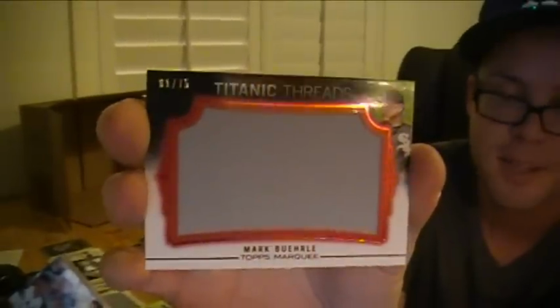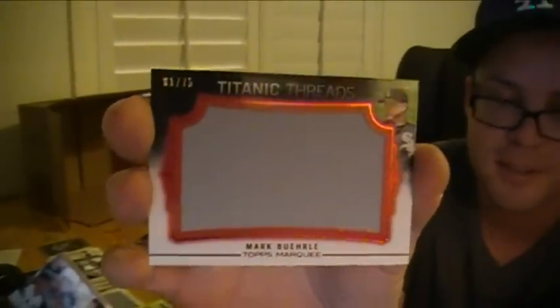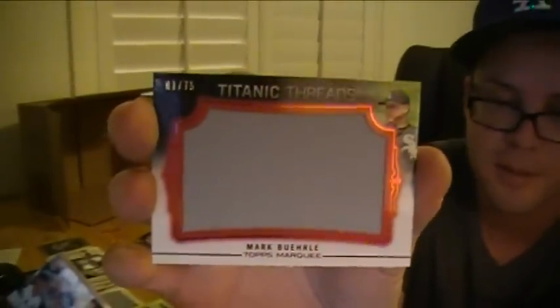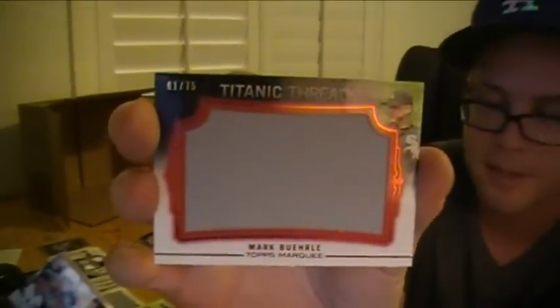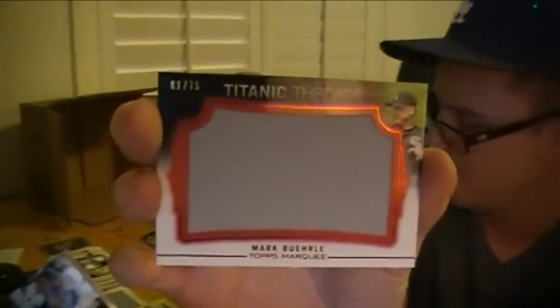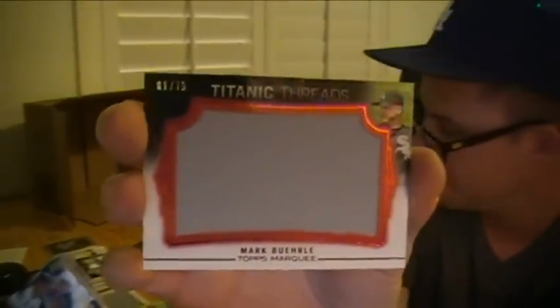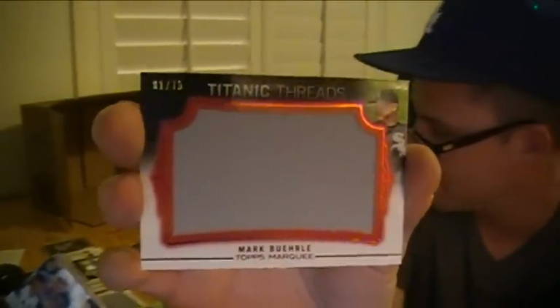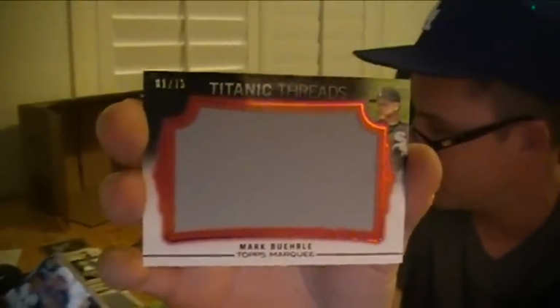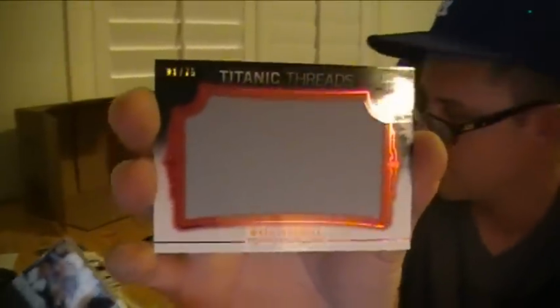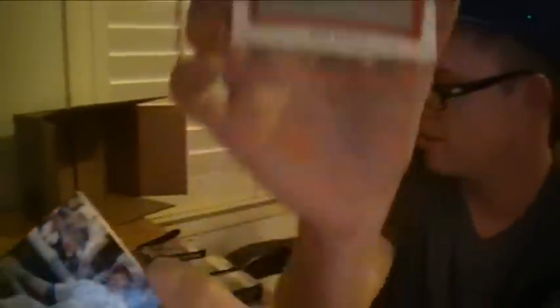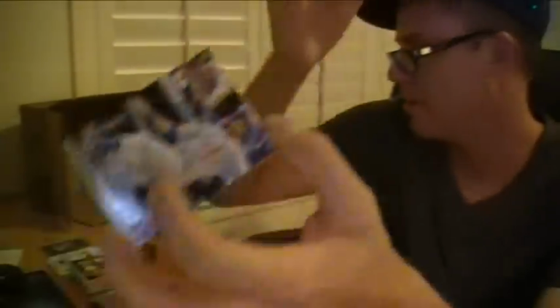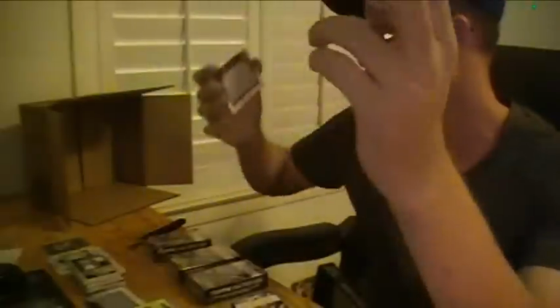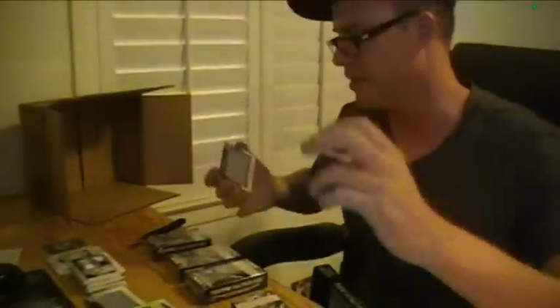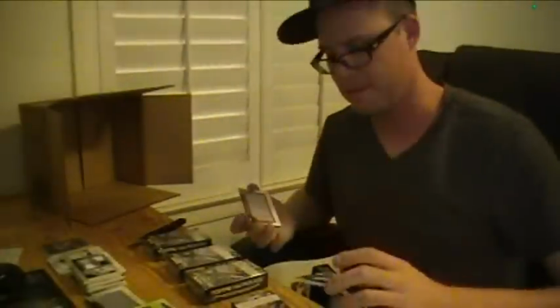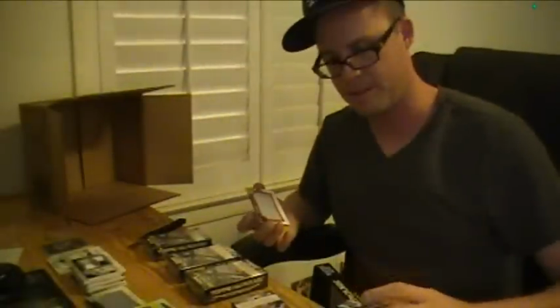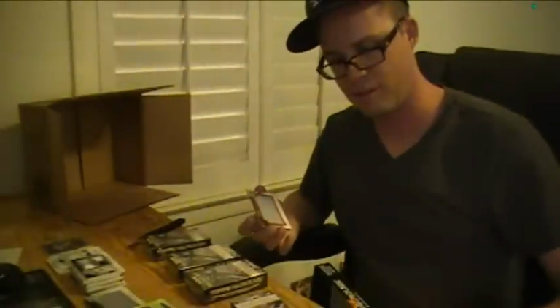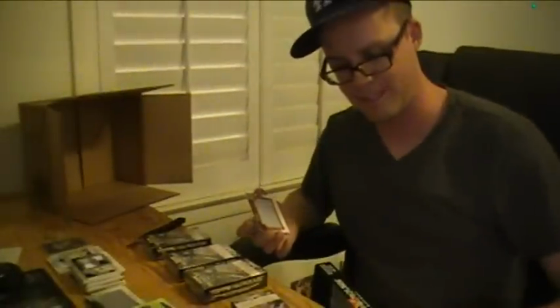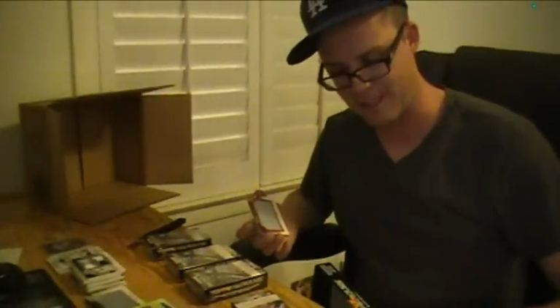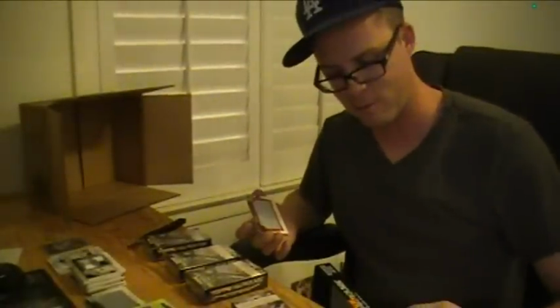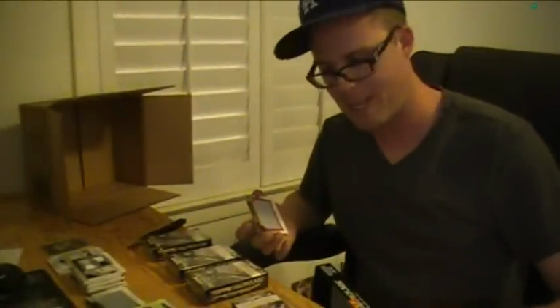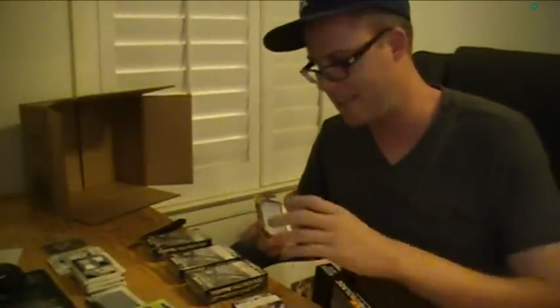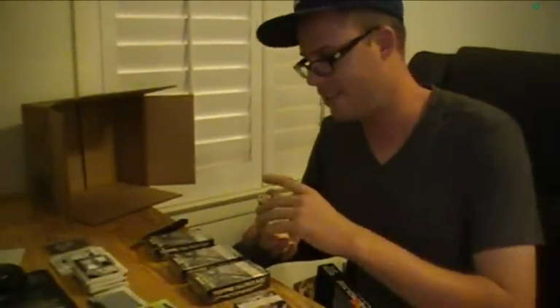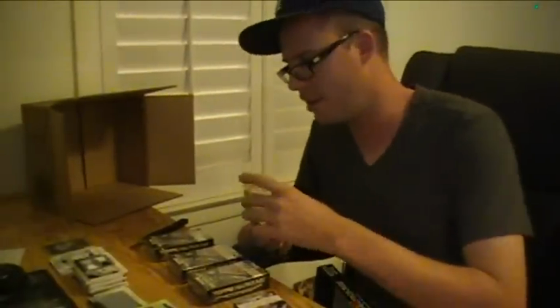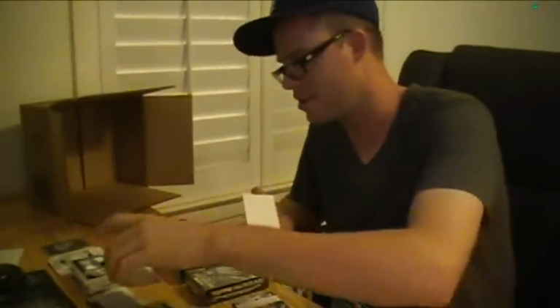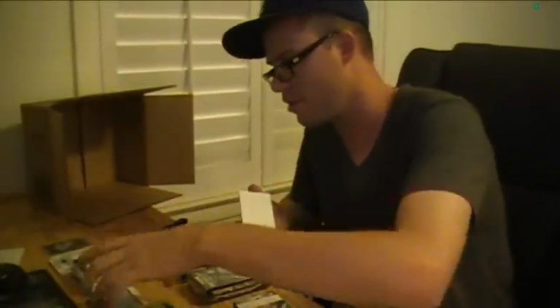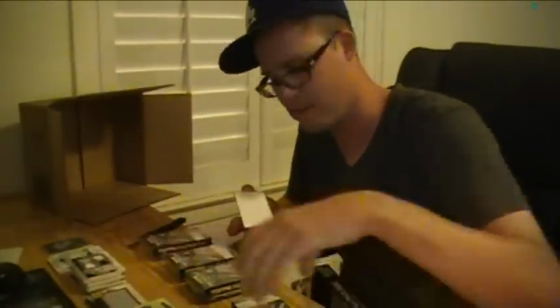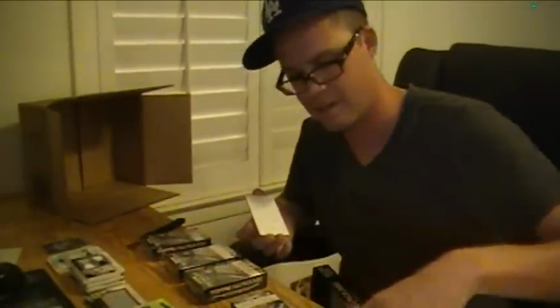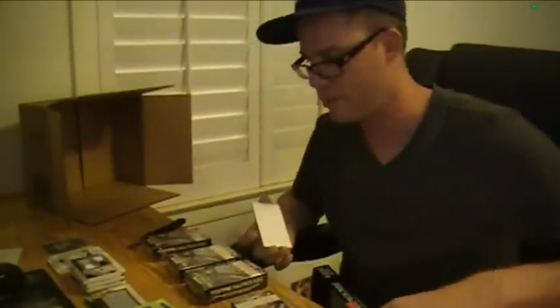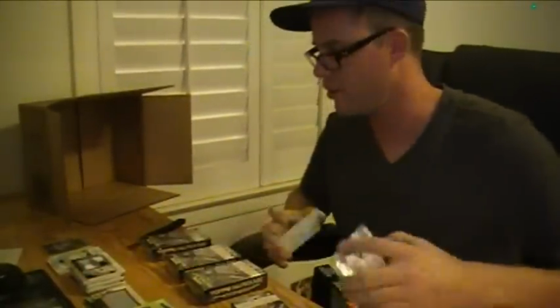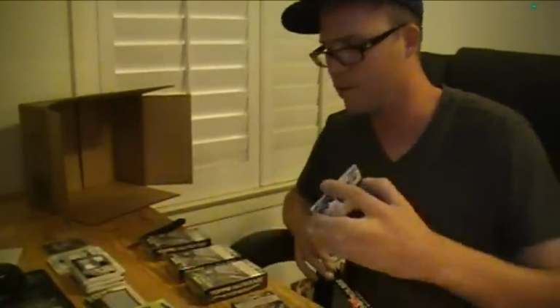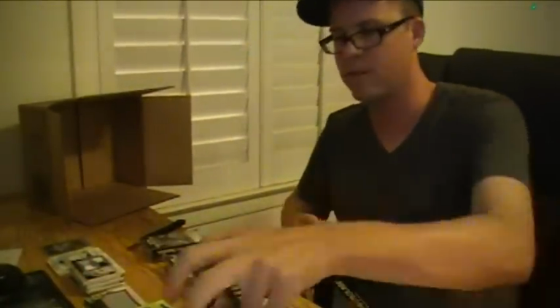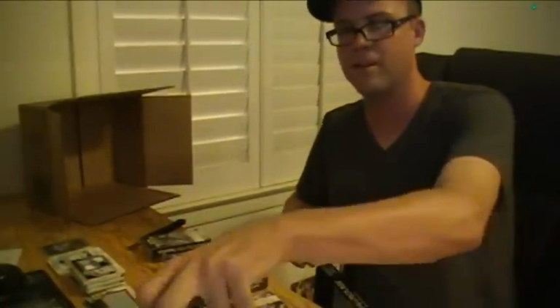Sox doing well. Couple of teams killing it. Julian's got 3 — I think this is his third one now, along with the gold card.